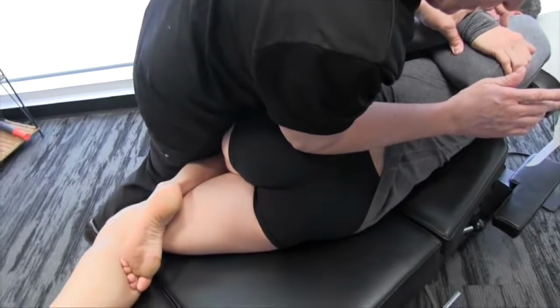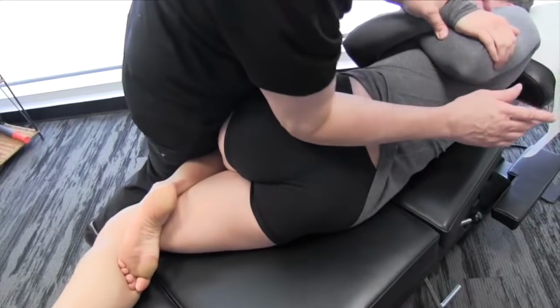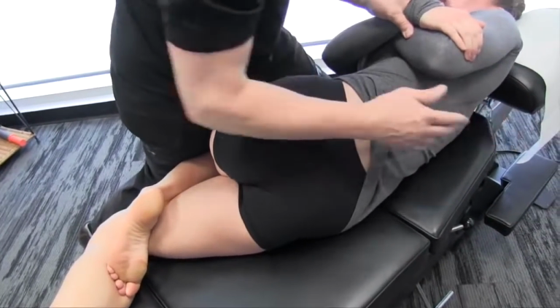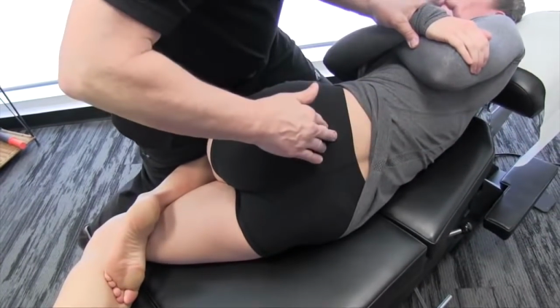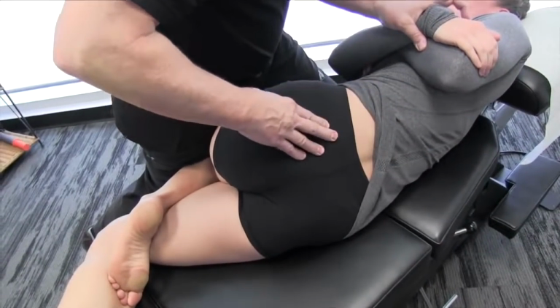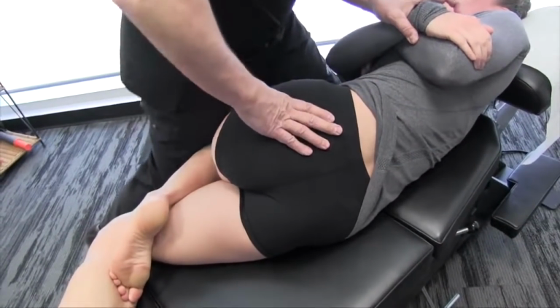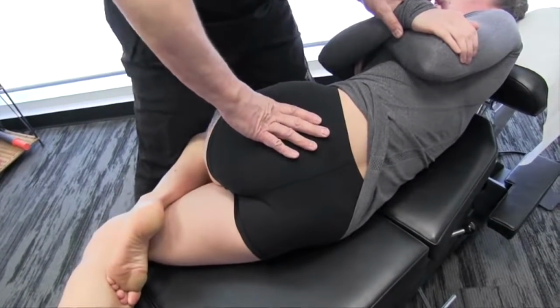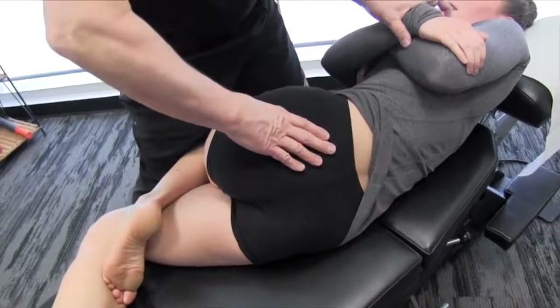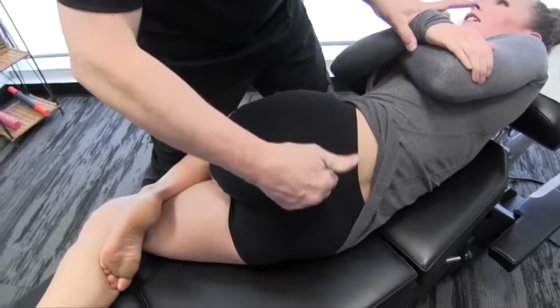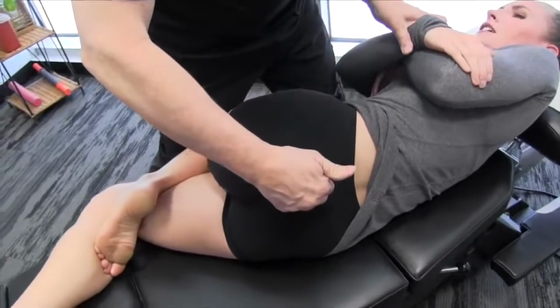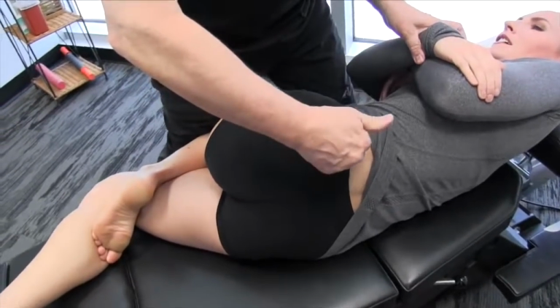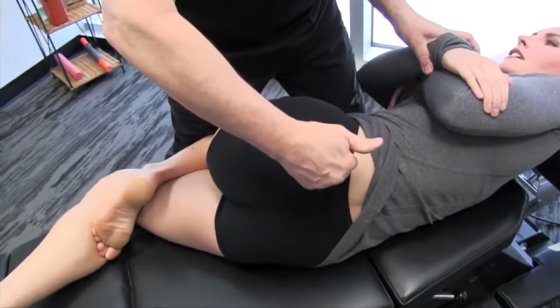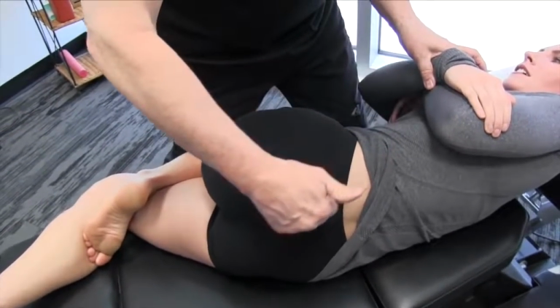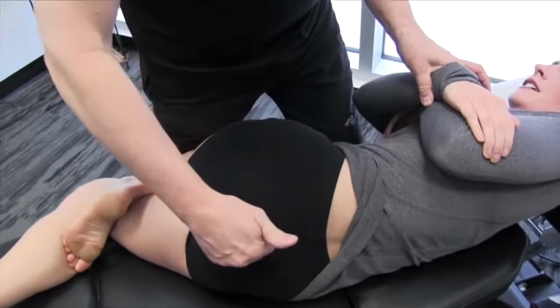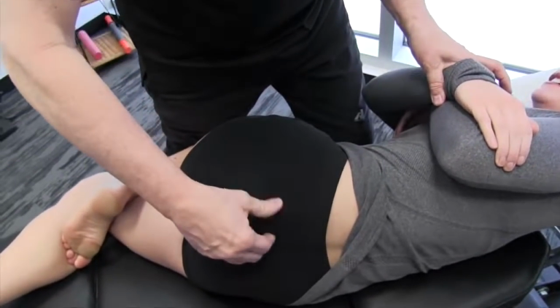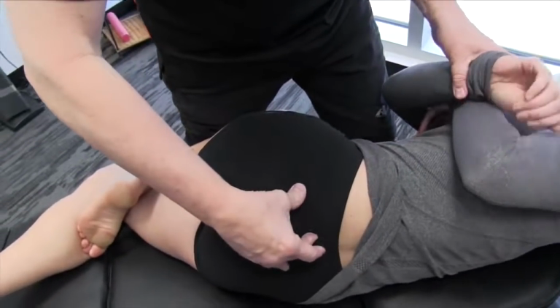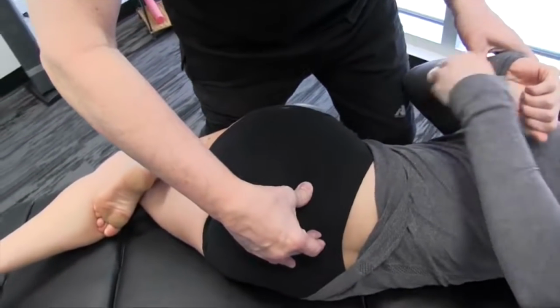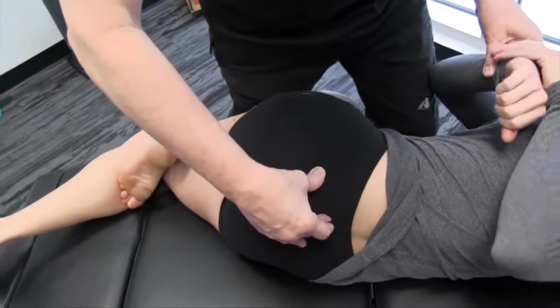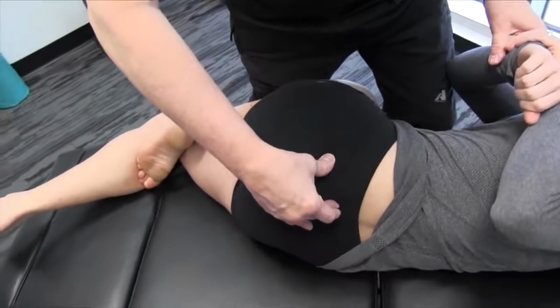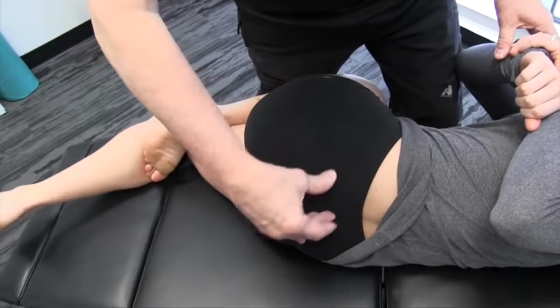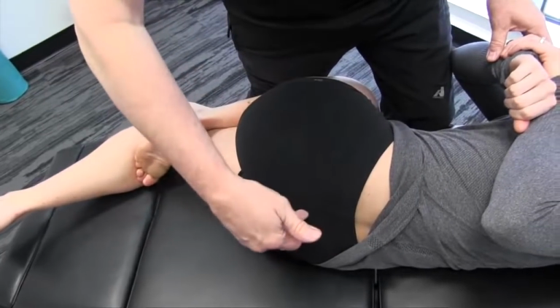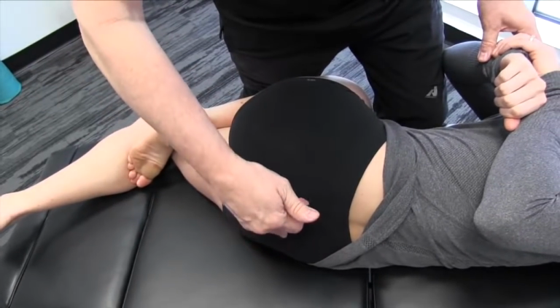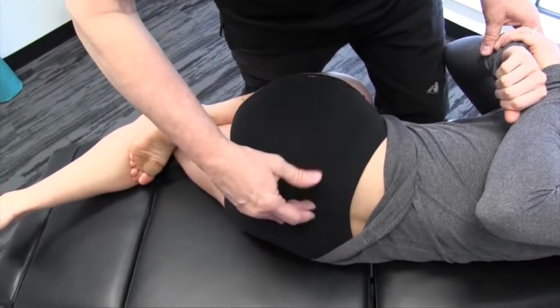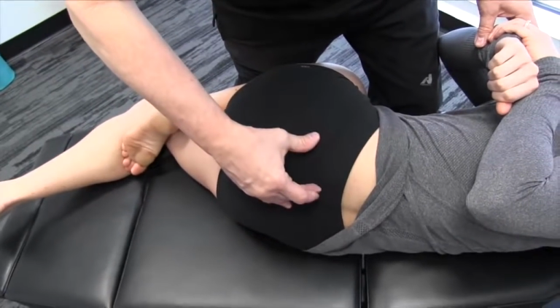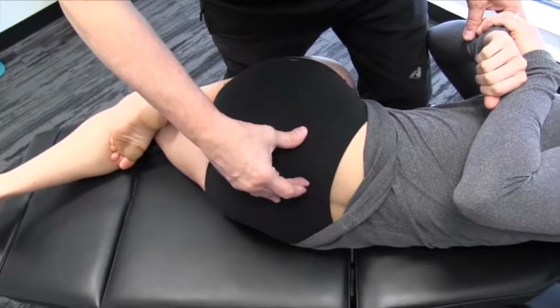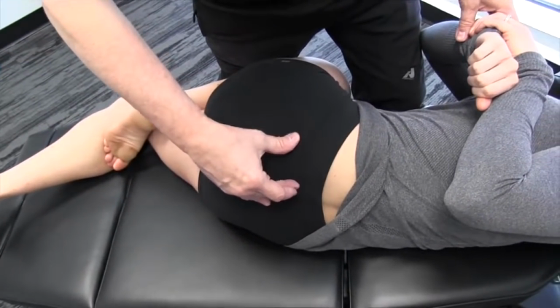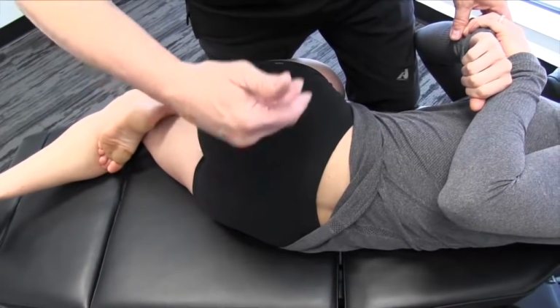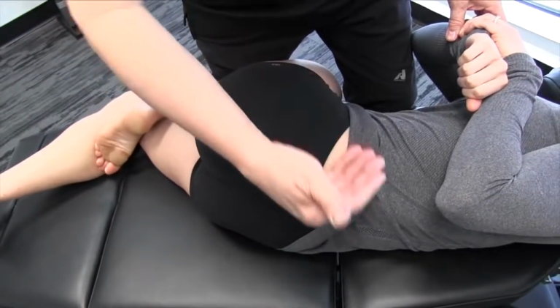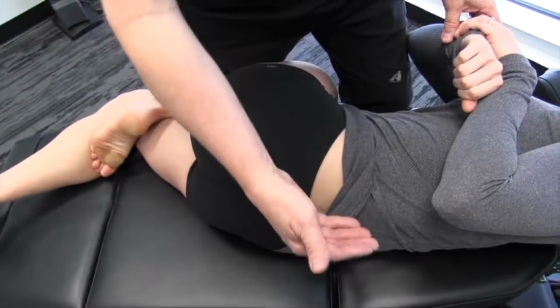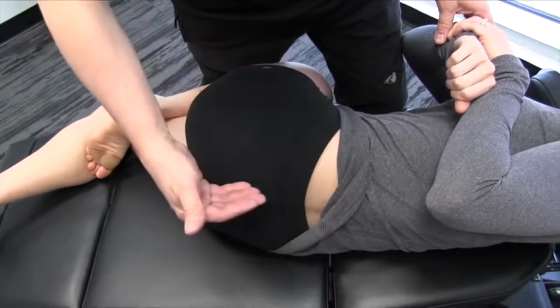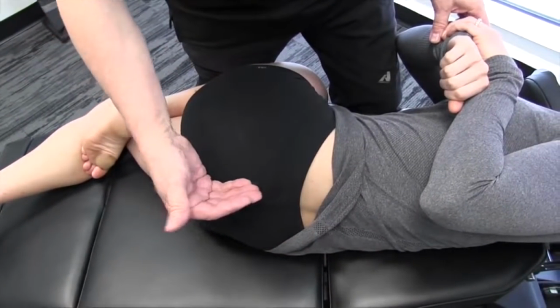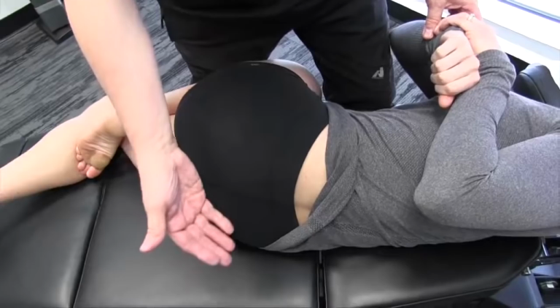Of course, if it's within your scope of practice, I would also suggest manipulating the SI joint. At the same time that we're manipulating the SI joint, we can also work at mobilizing it.